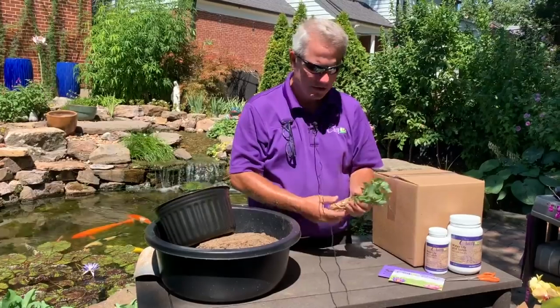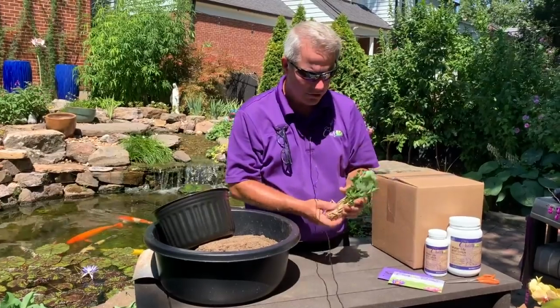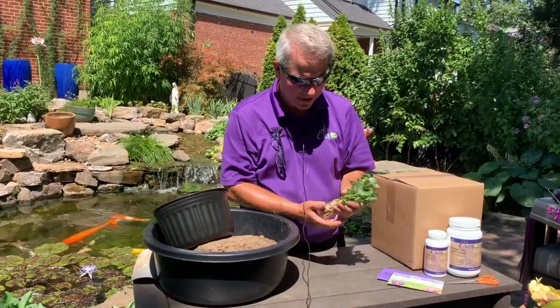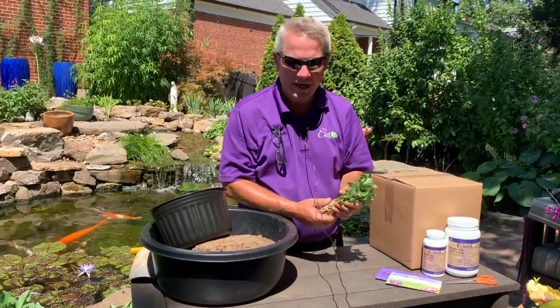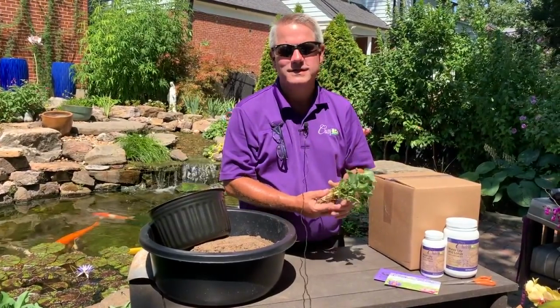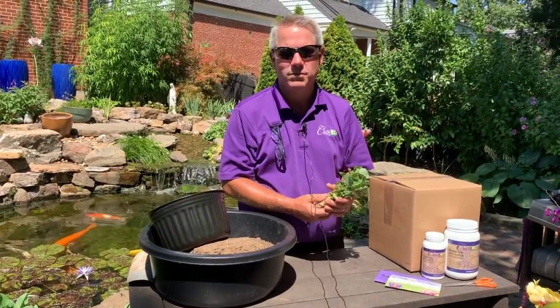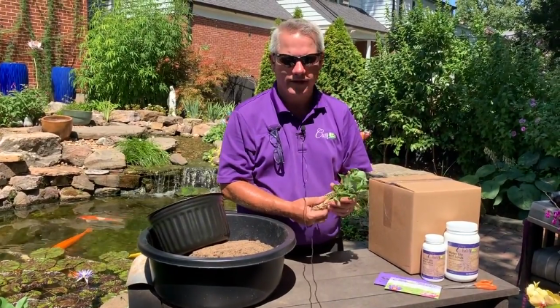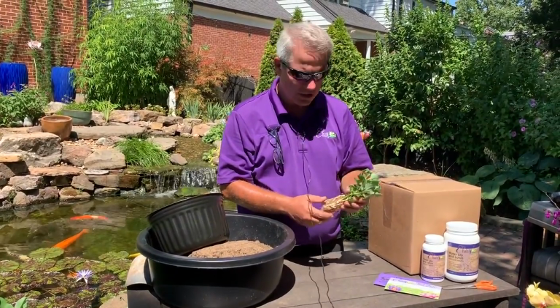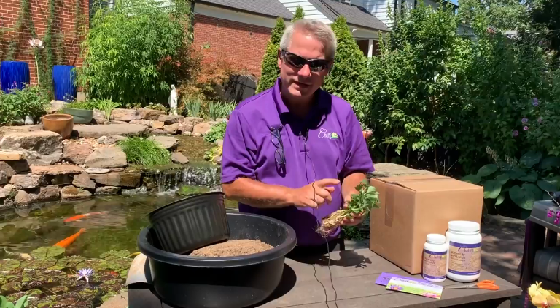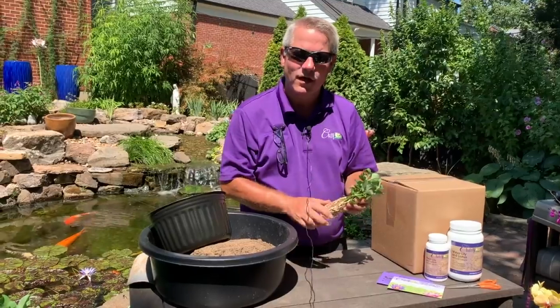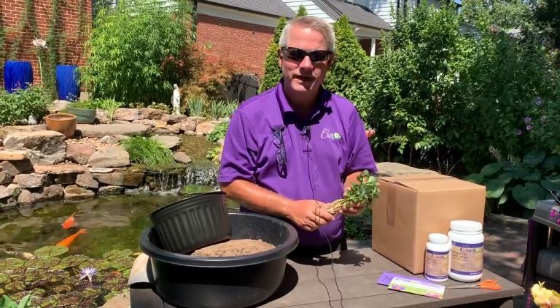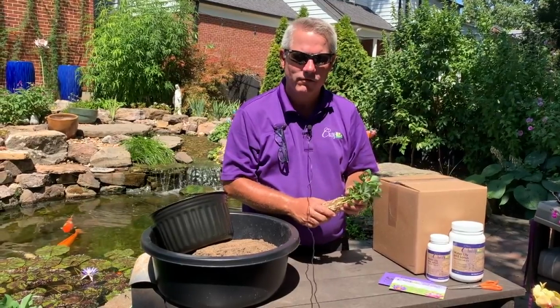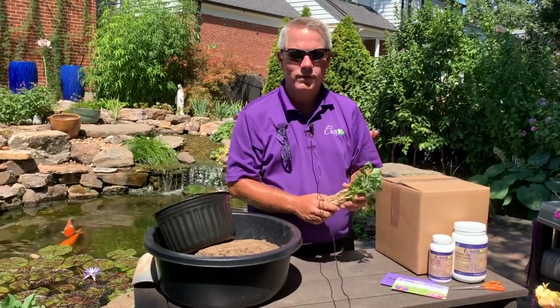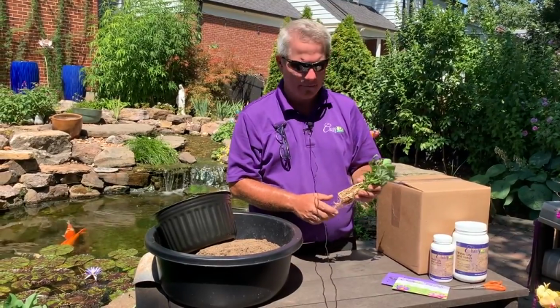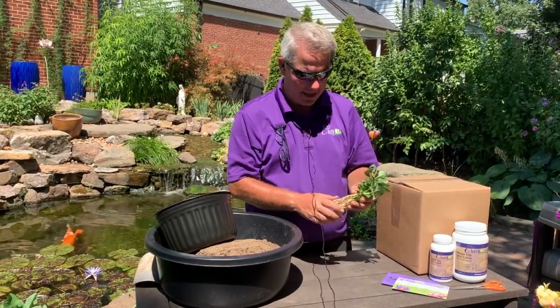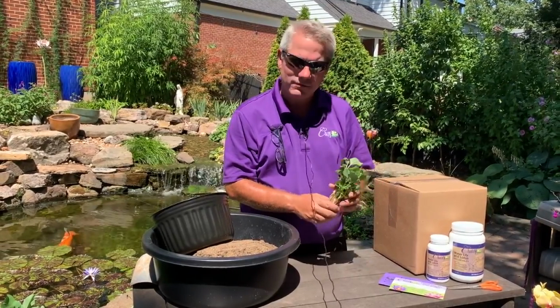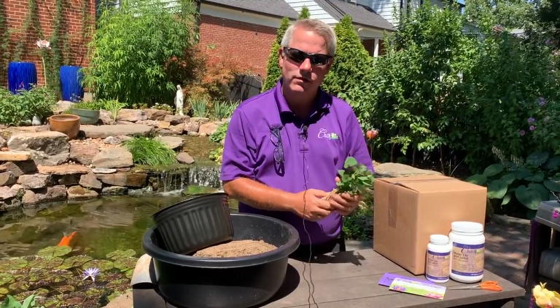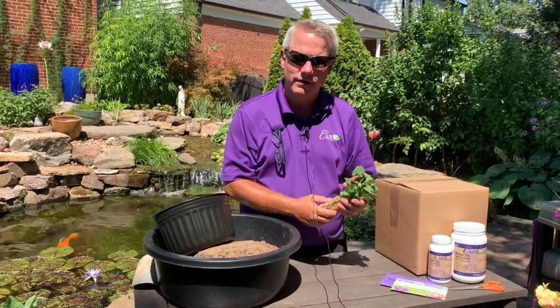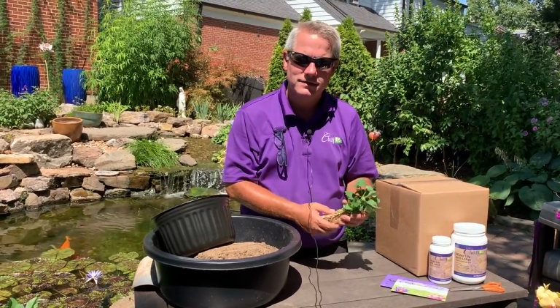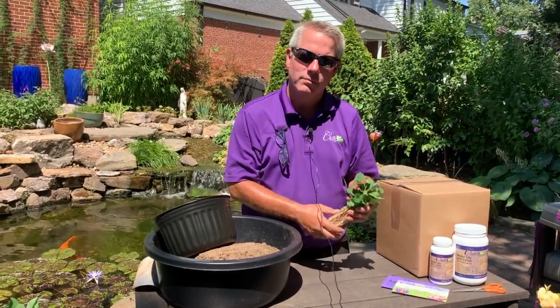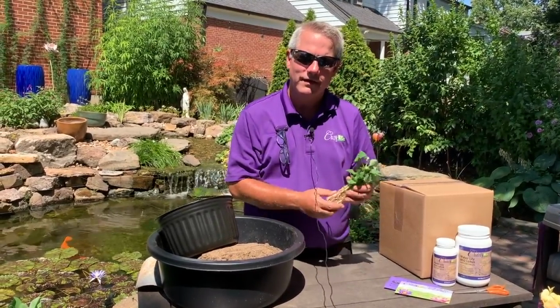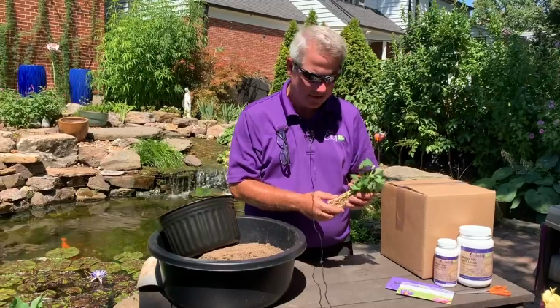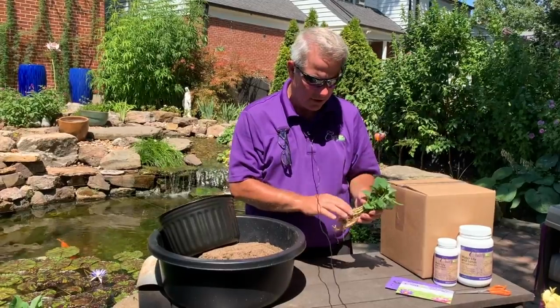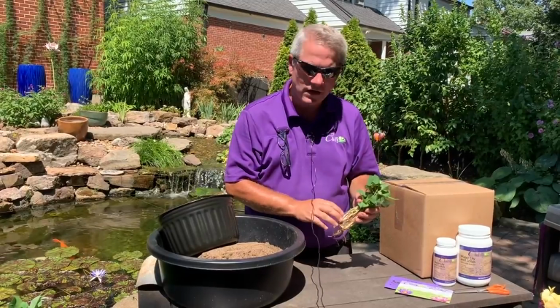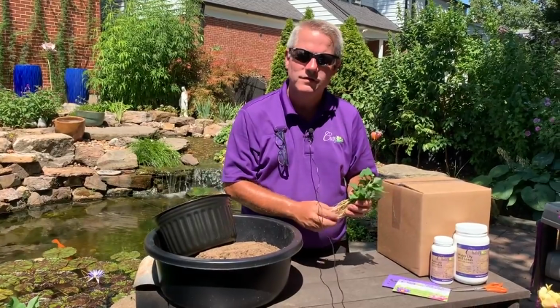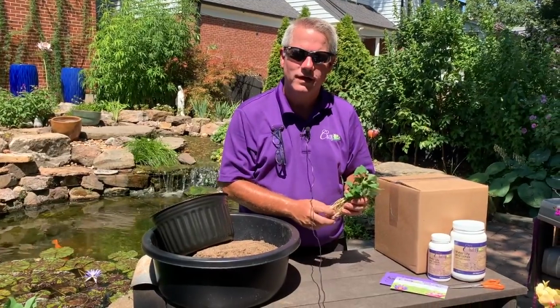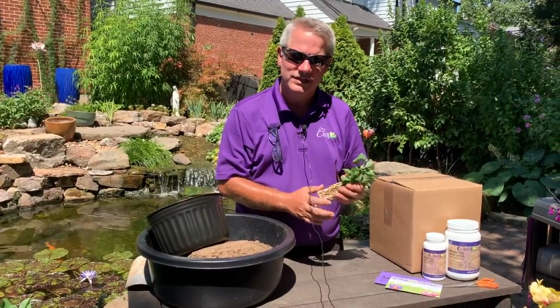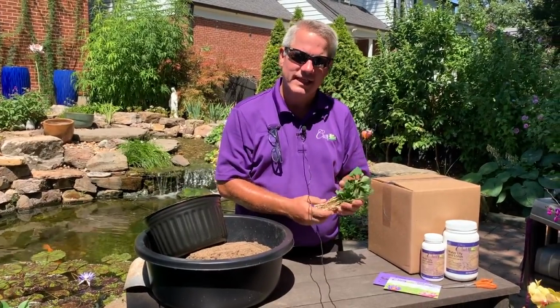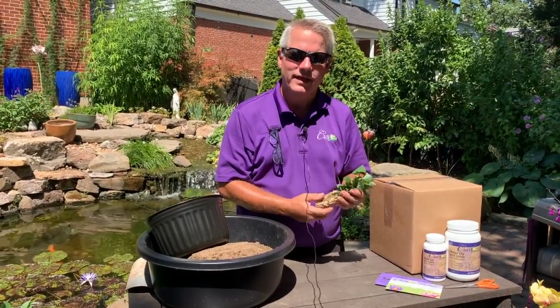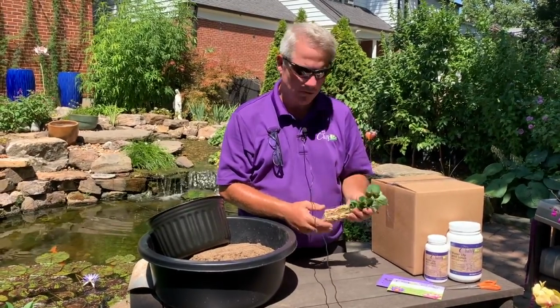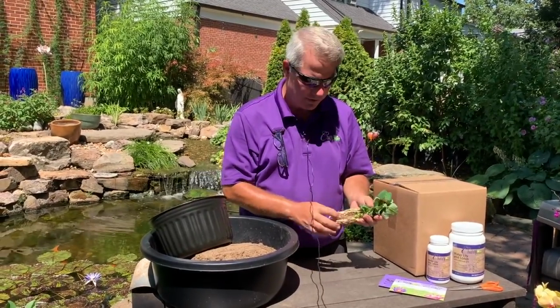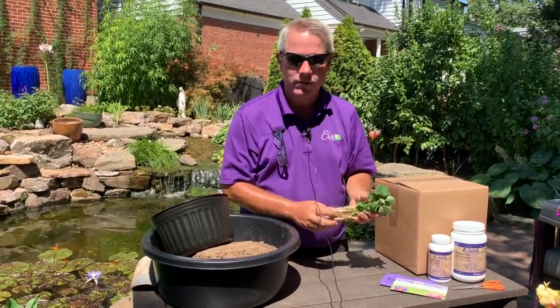Once you unpack your plant, it's time for planting. At Chilili, we send all our plants bare root. What does that mean? When the plant is growing in the greenhouse, we pull it out of its container, hose off all the soil, and send that plant to you with bare roots.